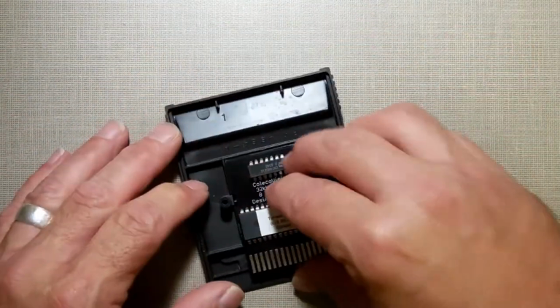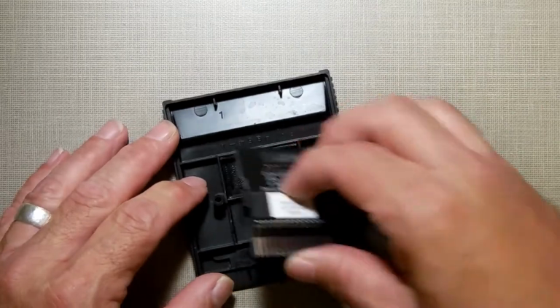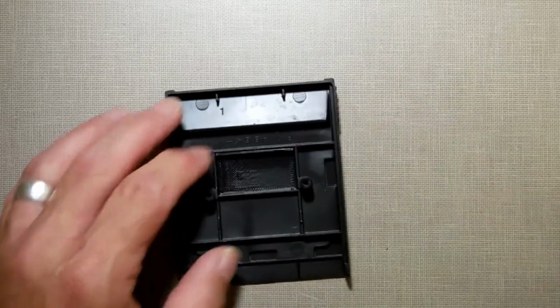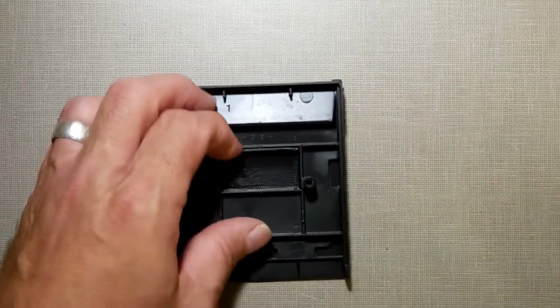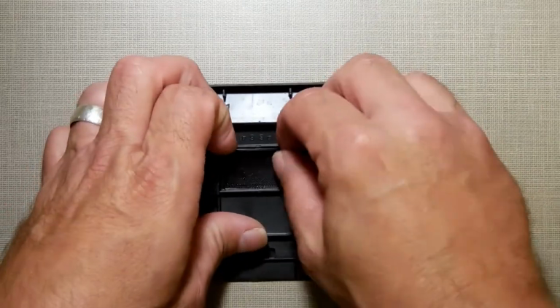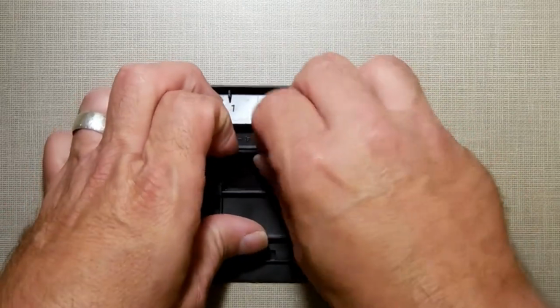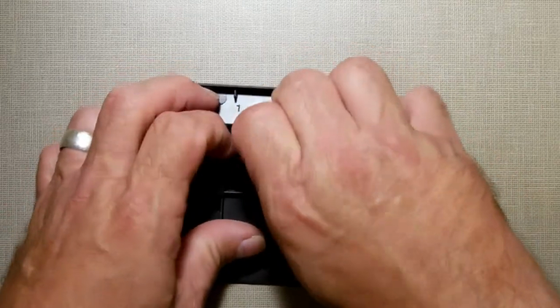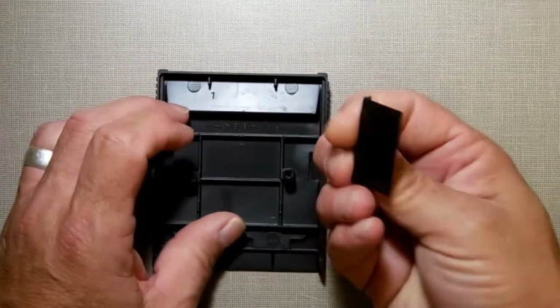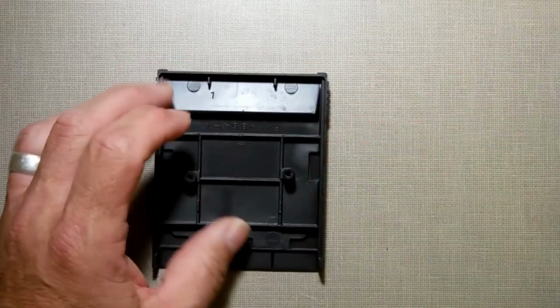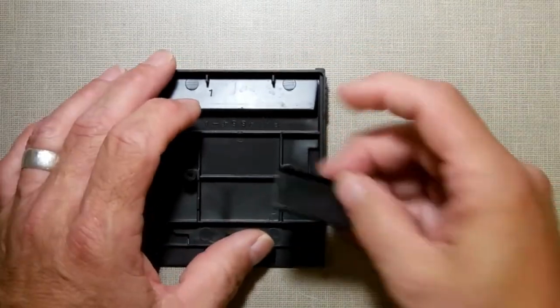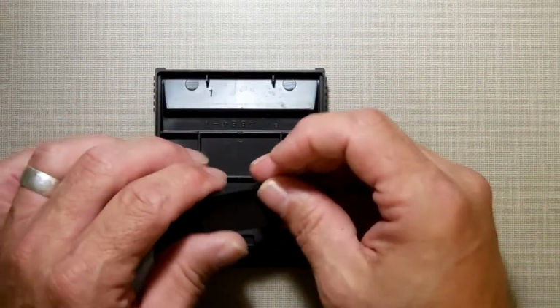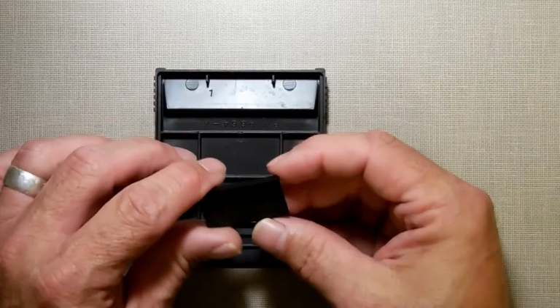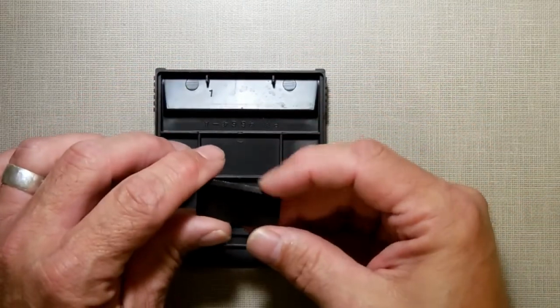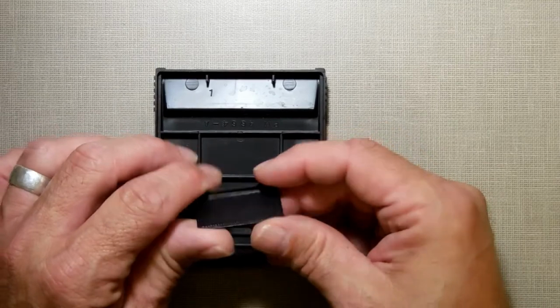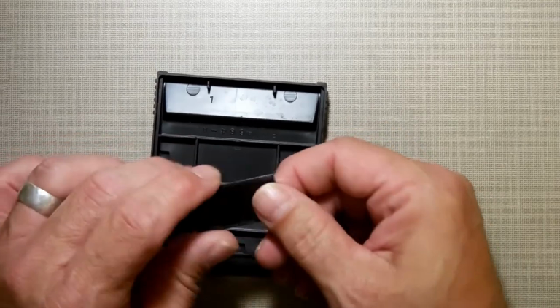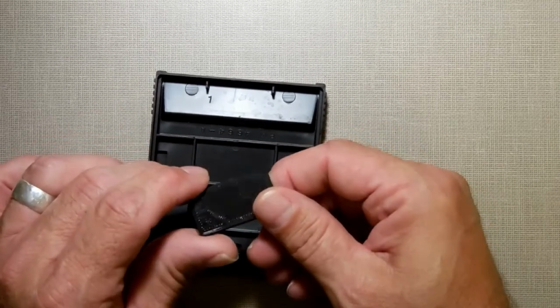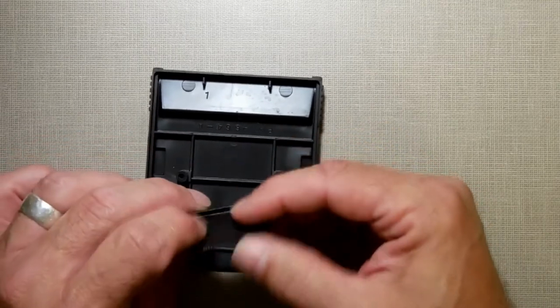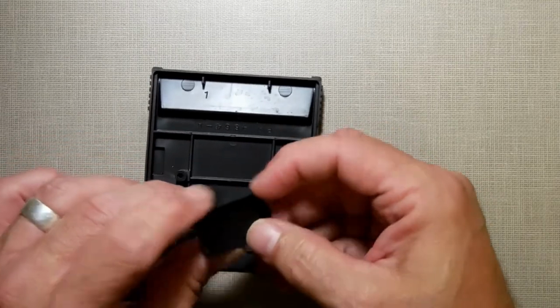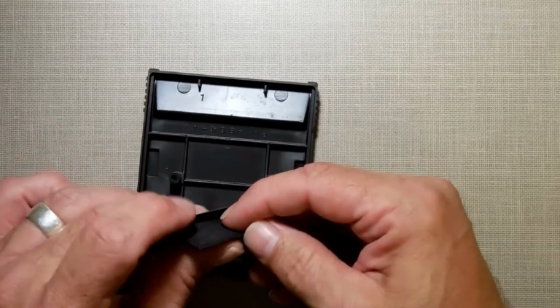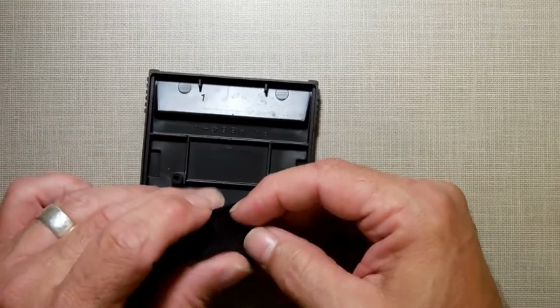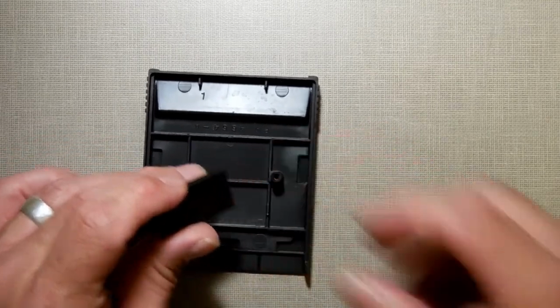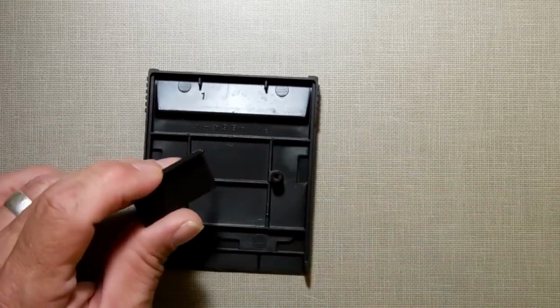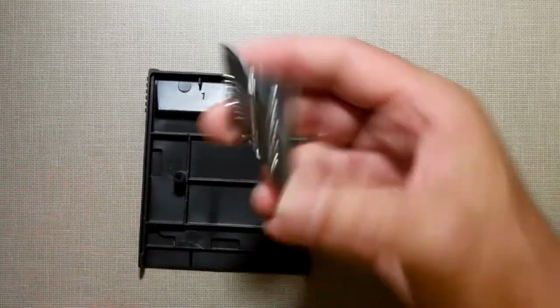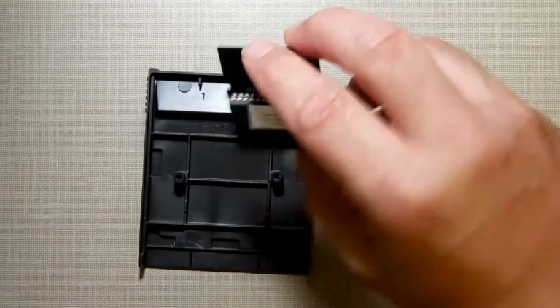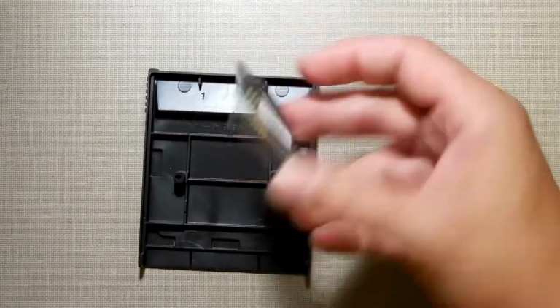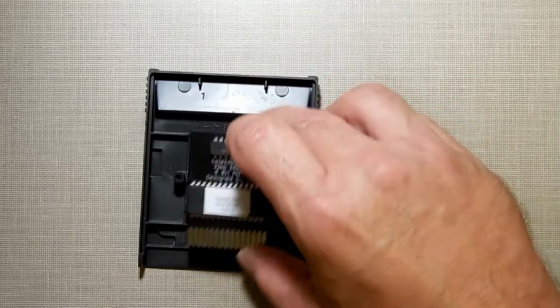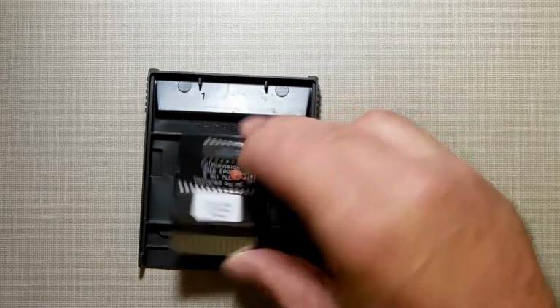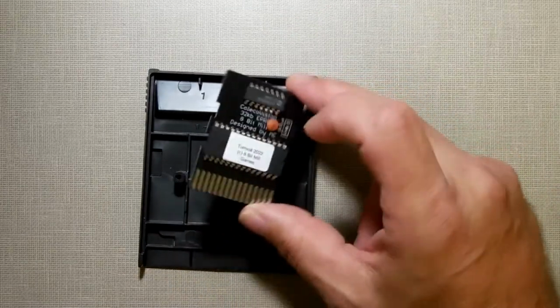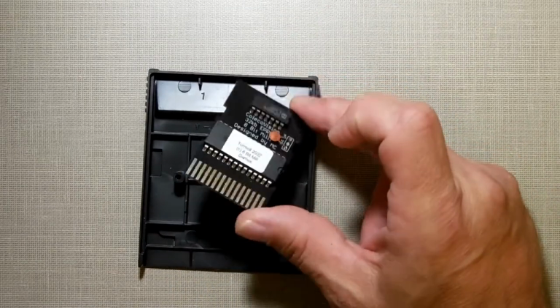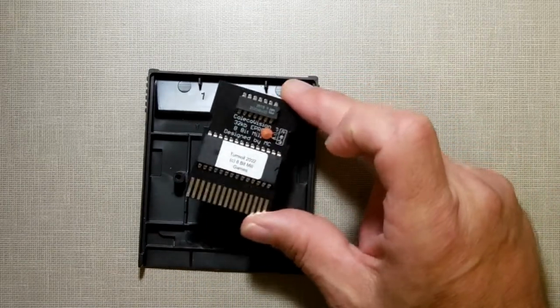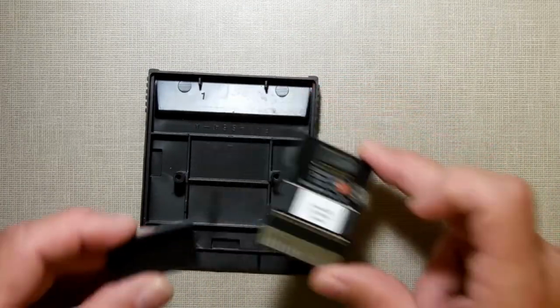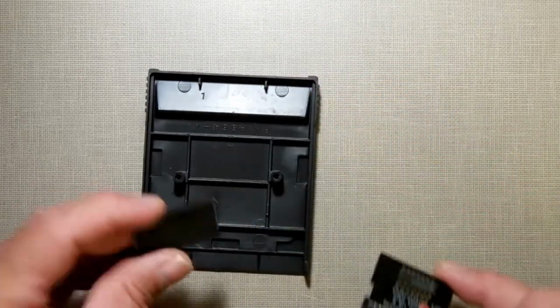That little 3D-printed piece right there — it took six hours to do 30. I've got 60 and I'm going to do some more. That little piece makes it so the cartridge will not flop around in there, and I won't worry about having contacts not catching when you put it in.